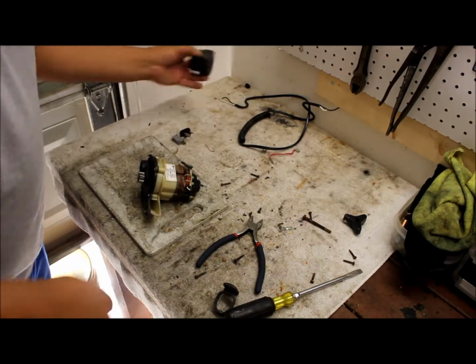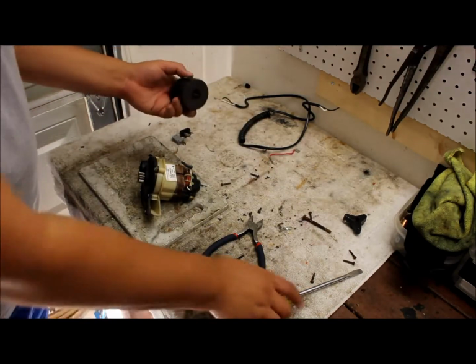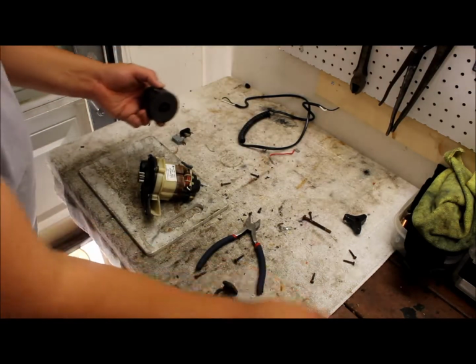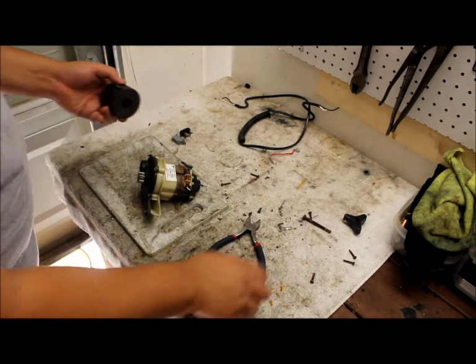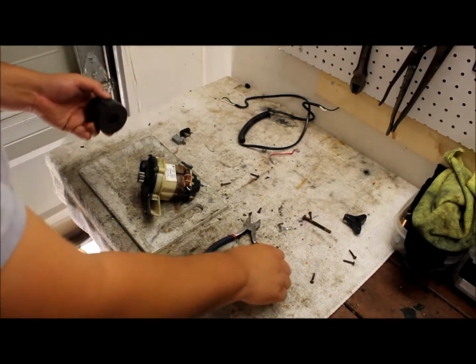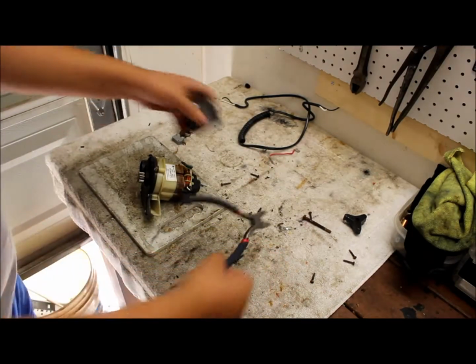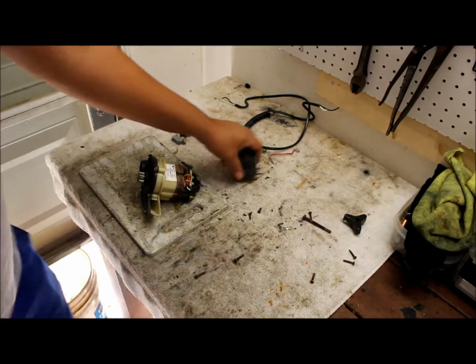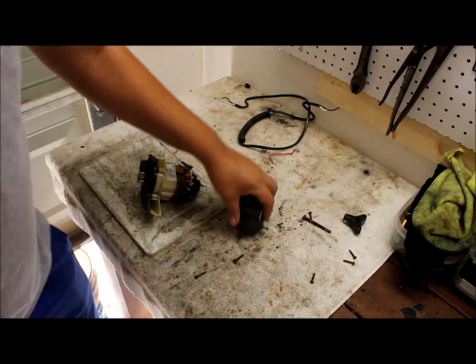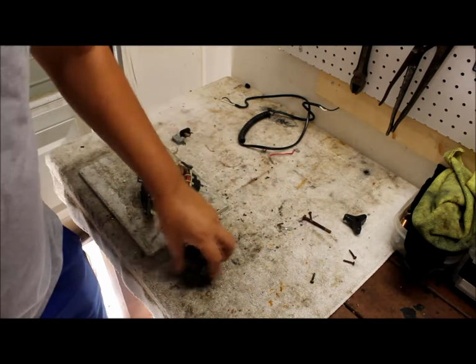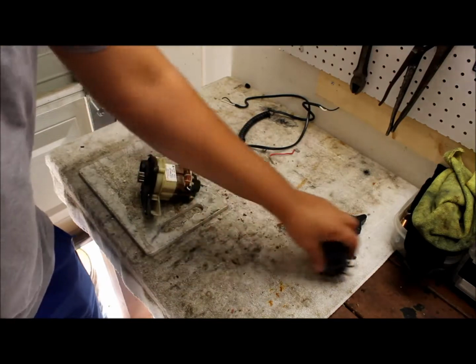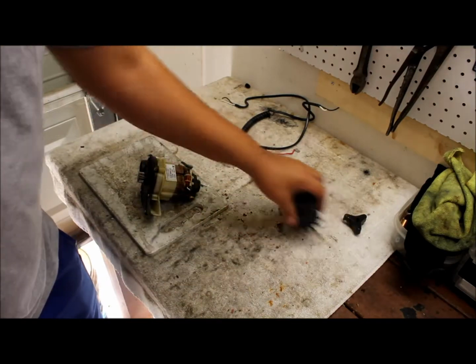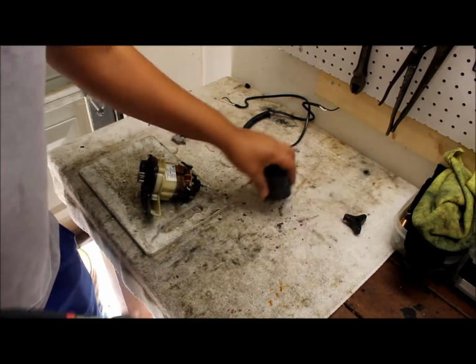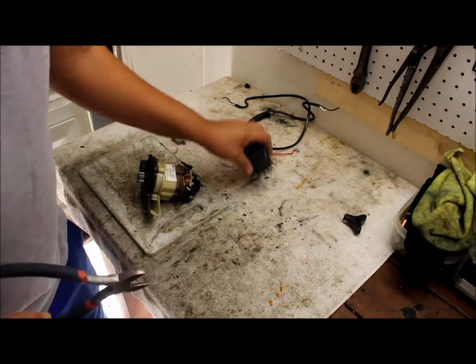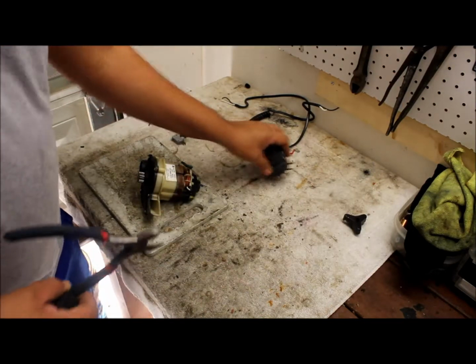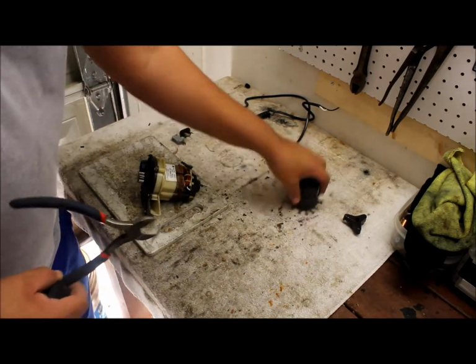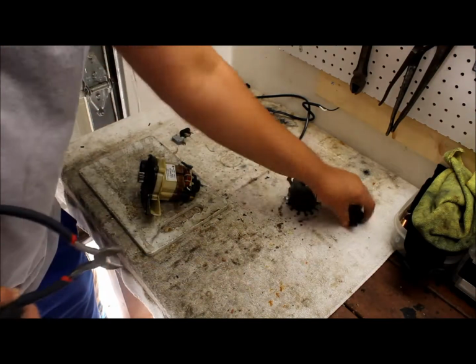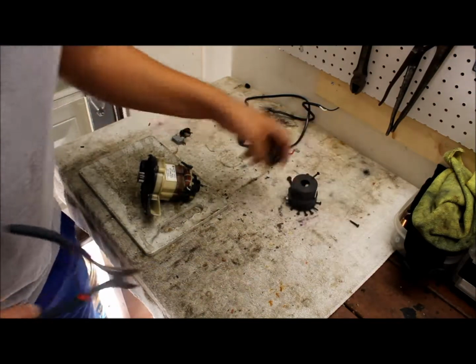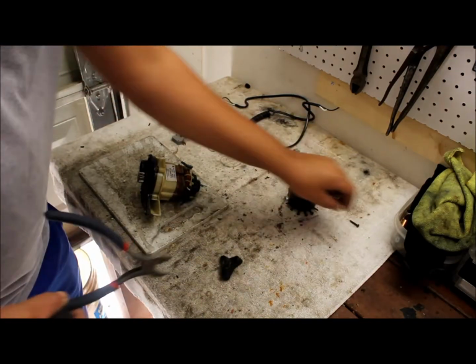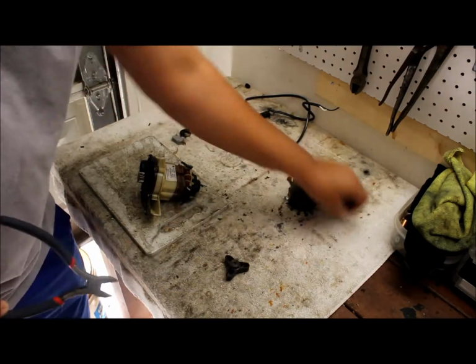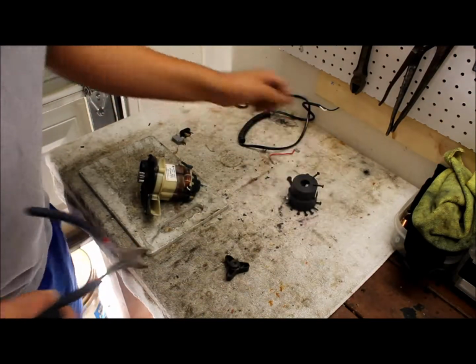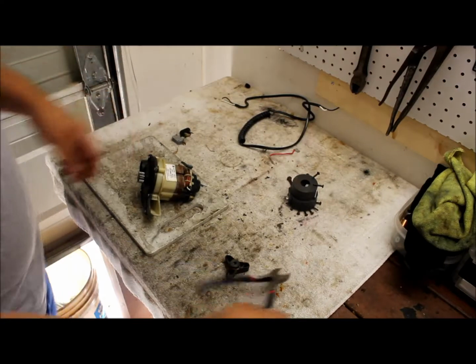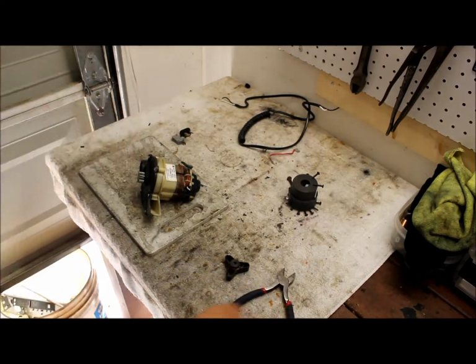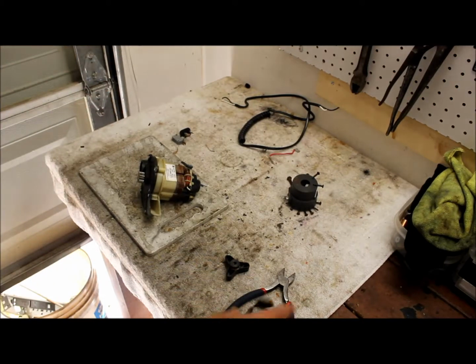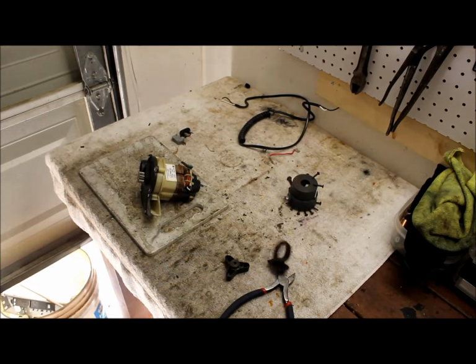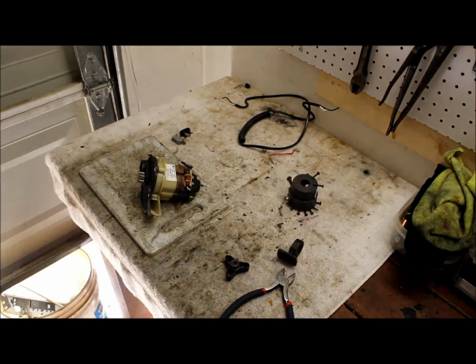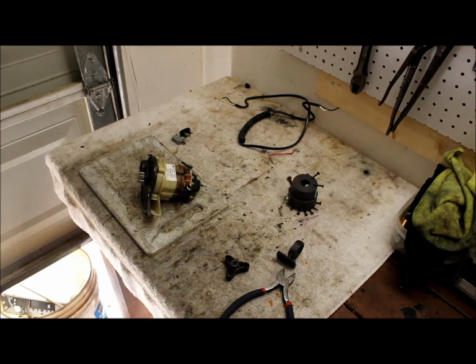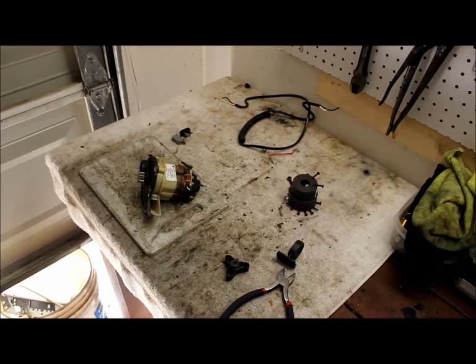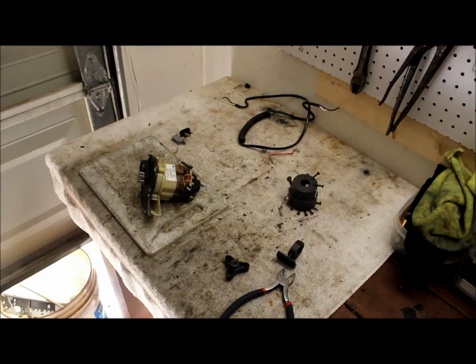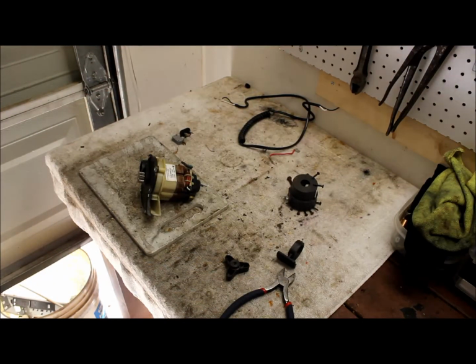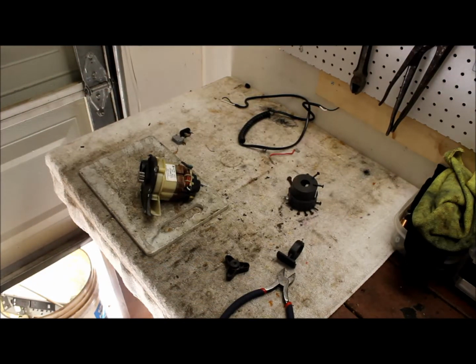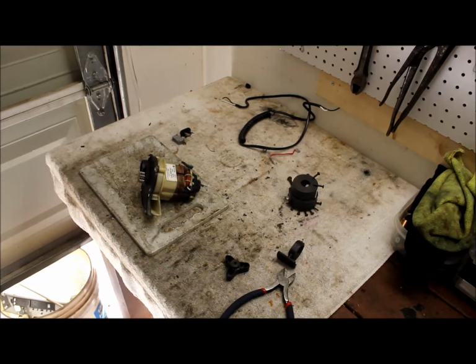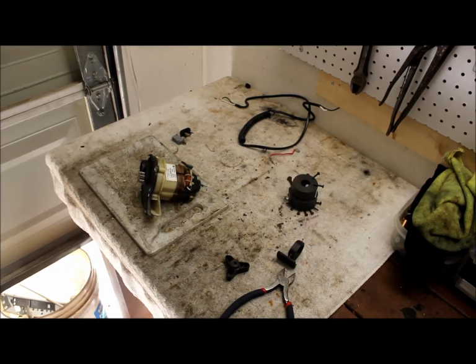That's it guys for the electric weed eater. Please remember to leave a comment, like, and don't forget to subscribe. I'll see you on the next video — thanks for watching!